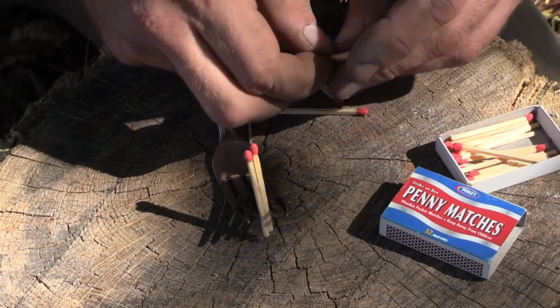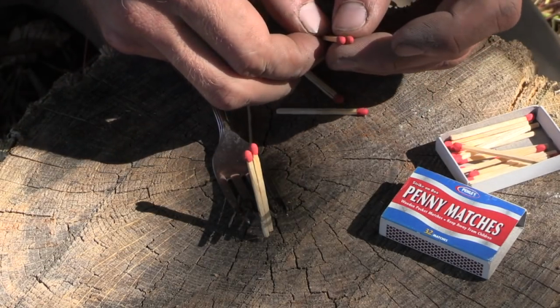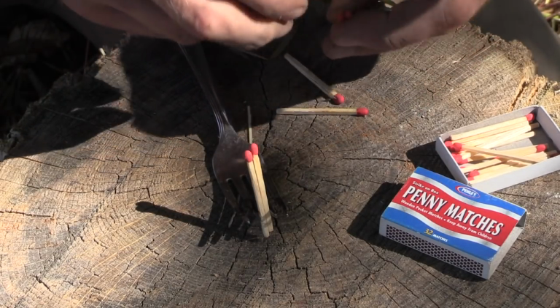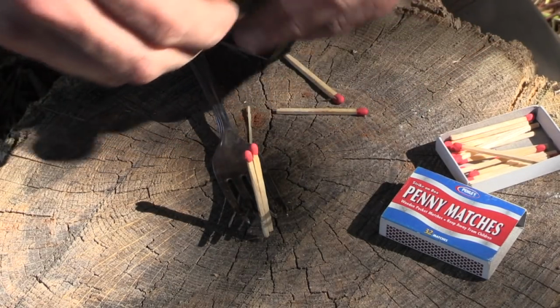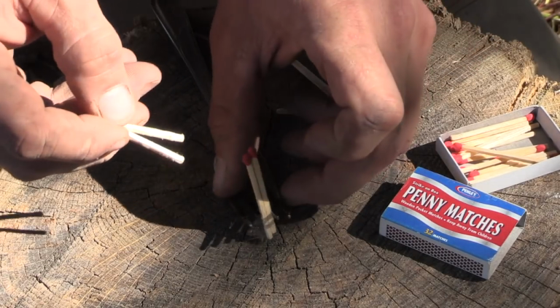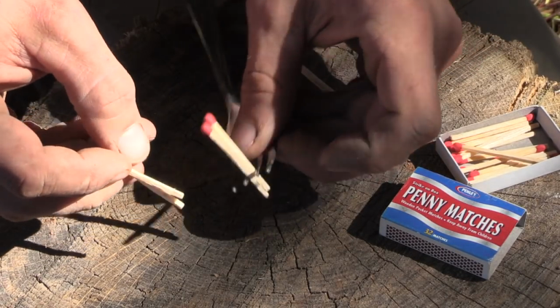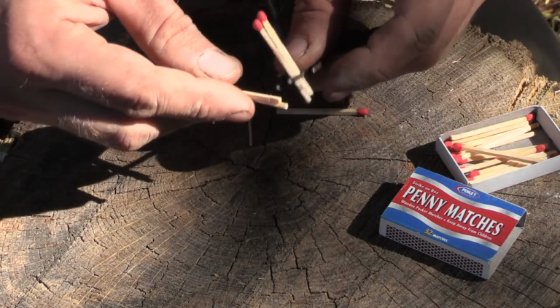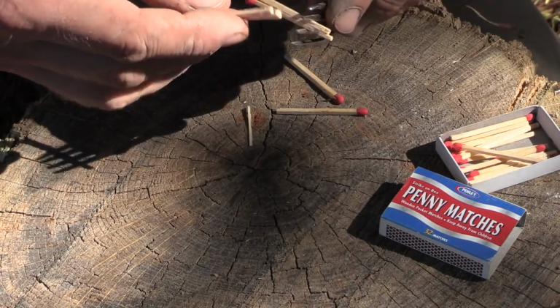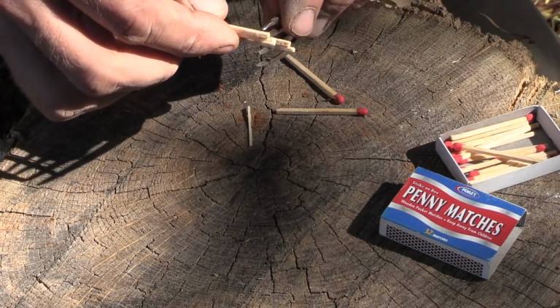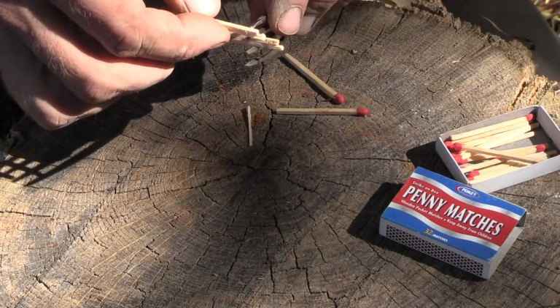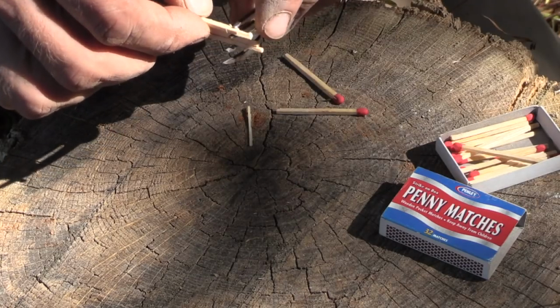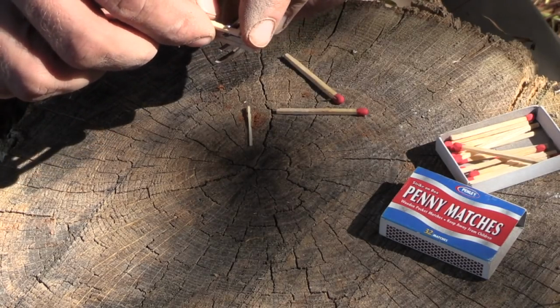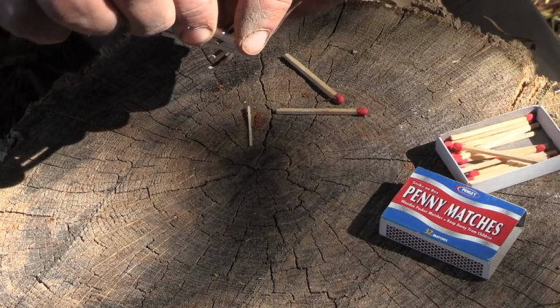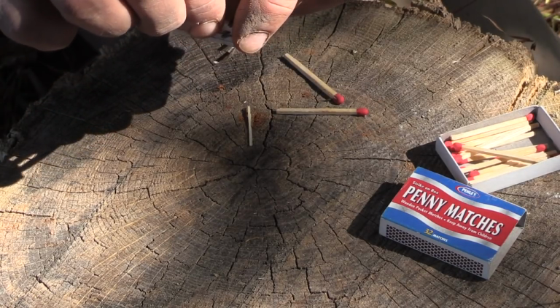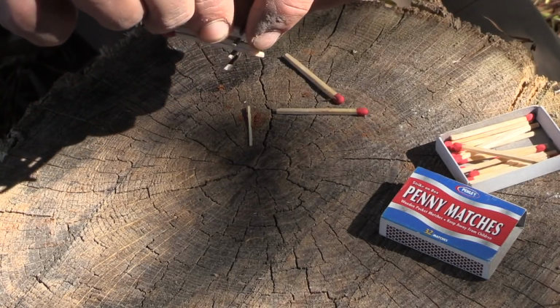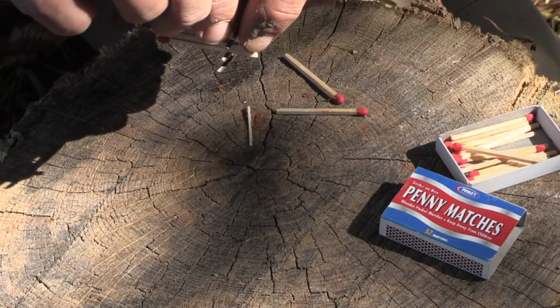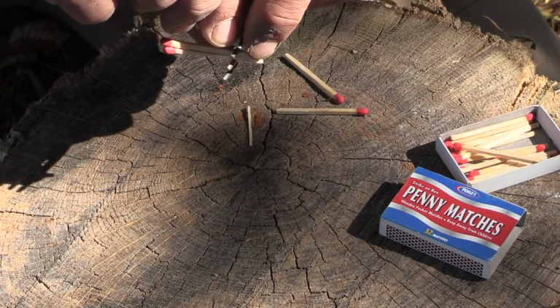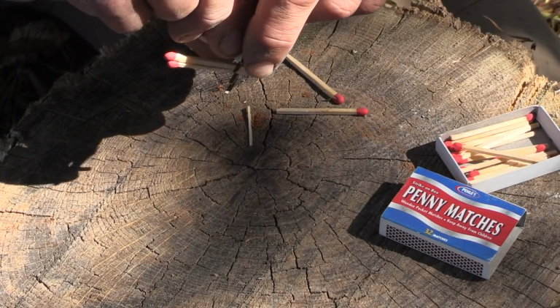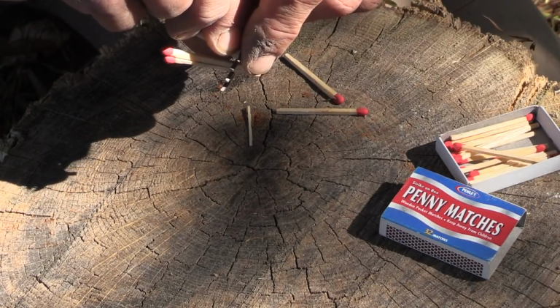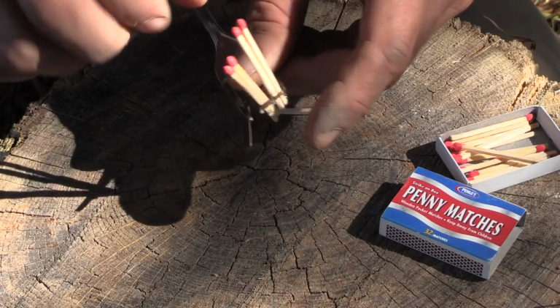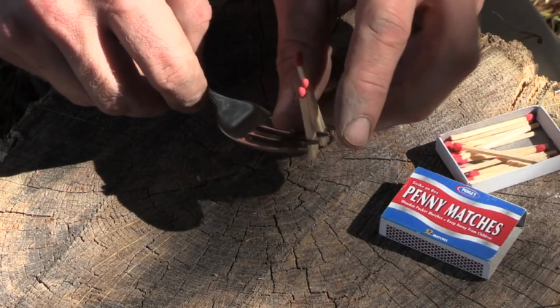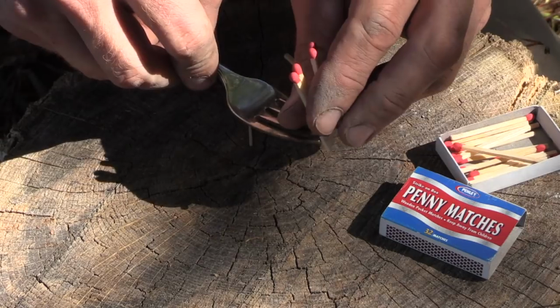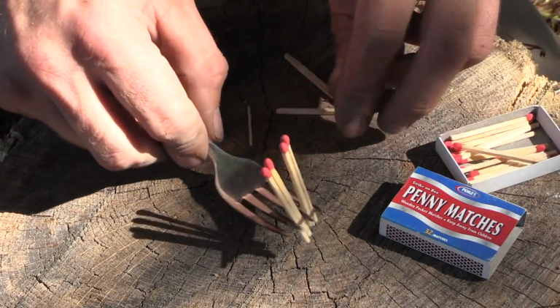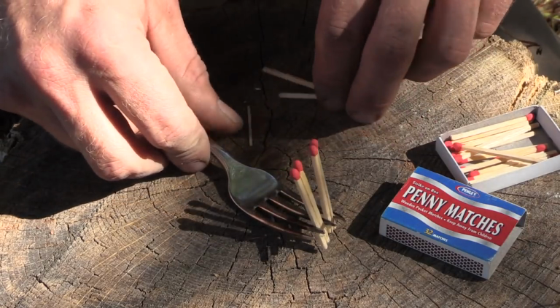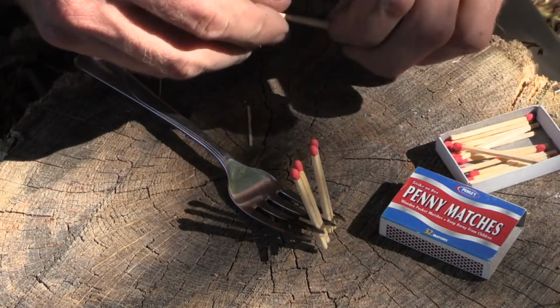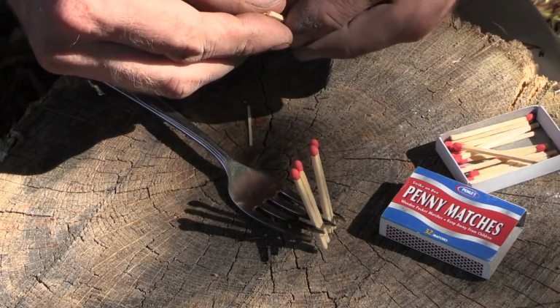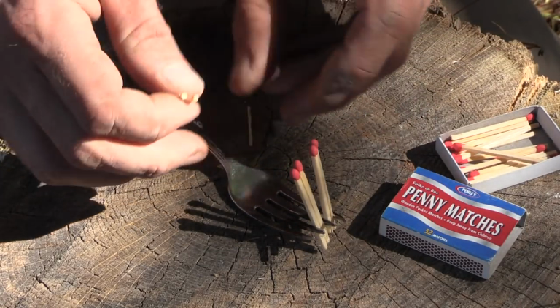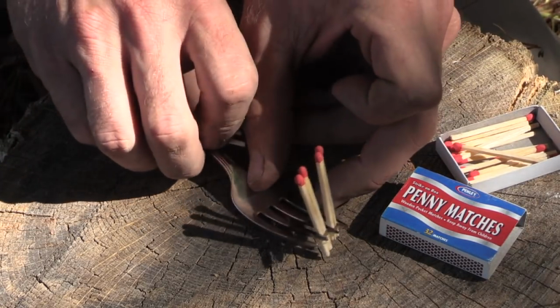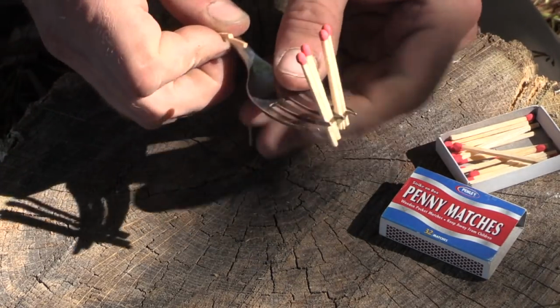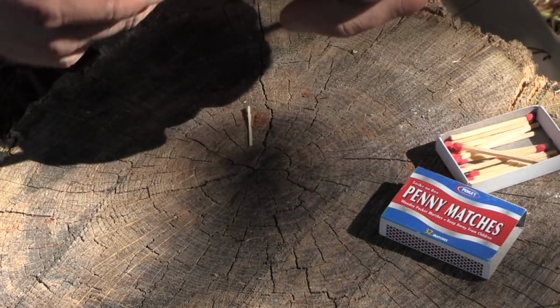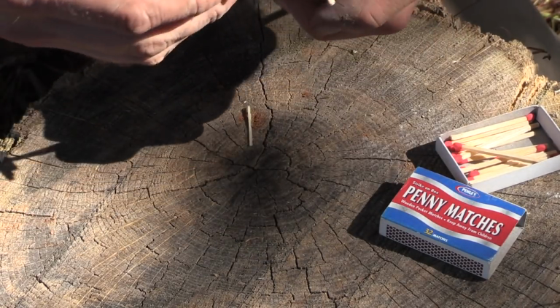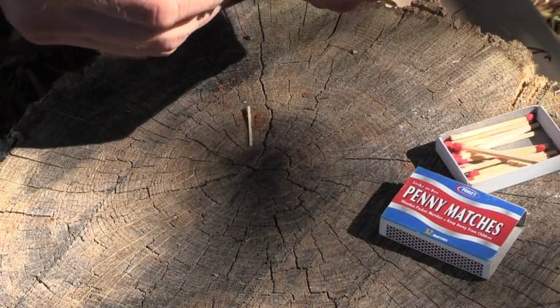This might take a little bit of time to play around with to get them to fit right, but just play around and you'll get it in there. You're just squeezing them in between the tines of the fork, and then take the last one on the other side.